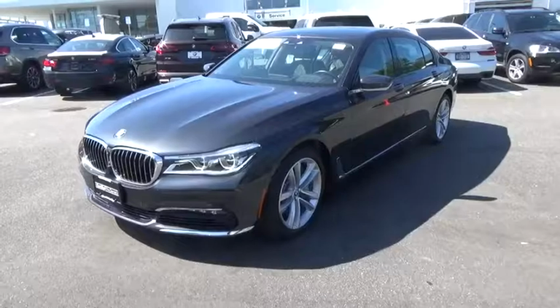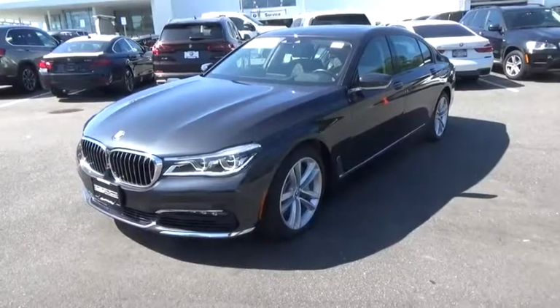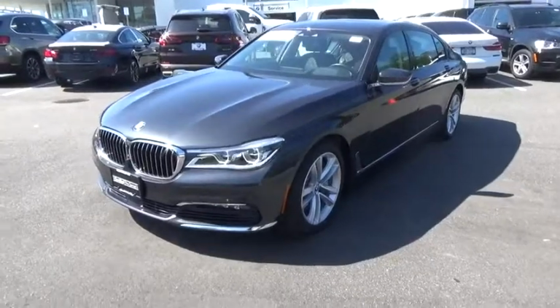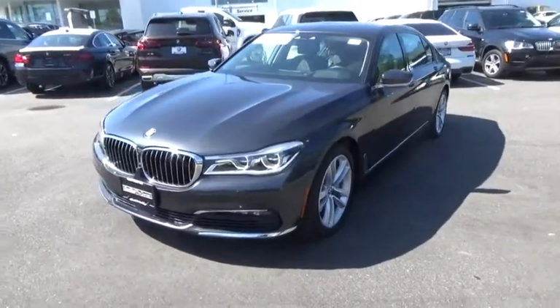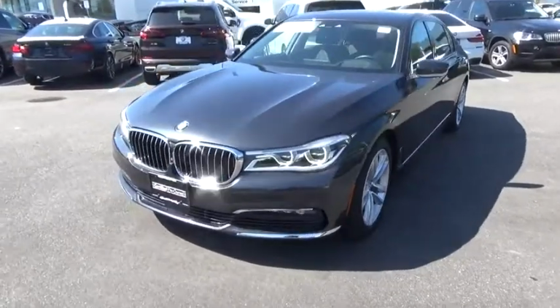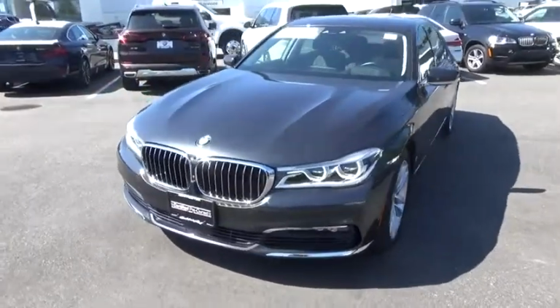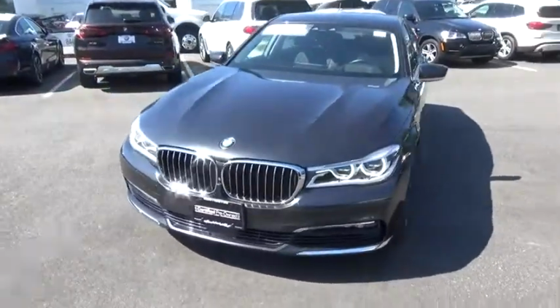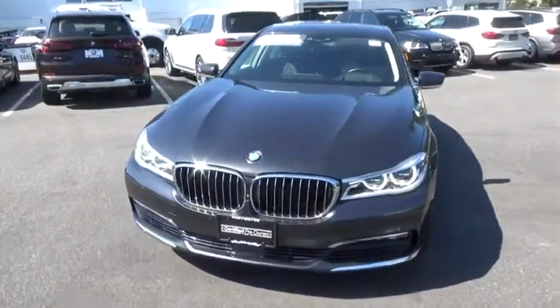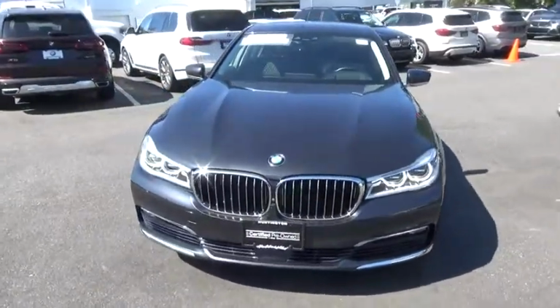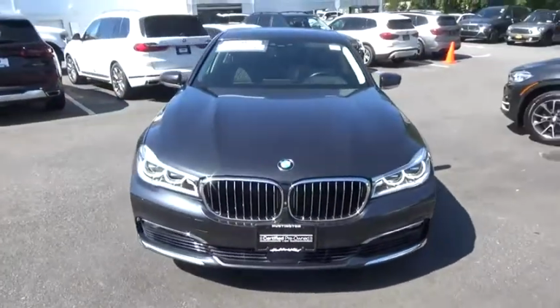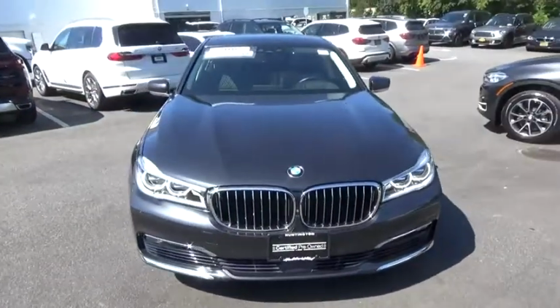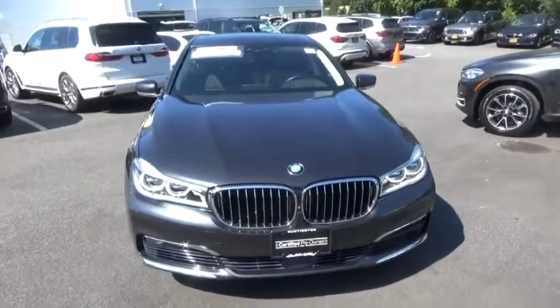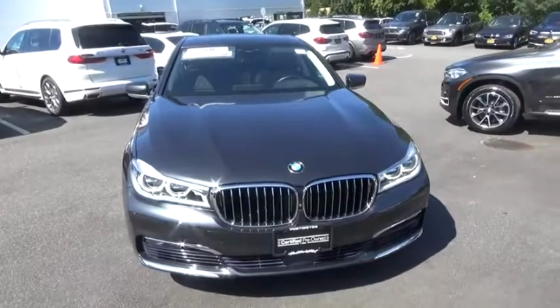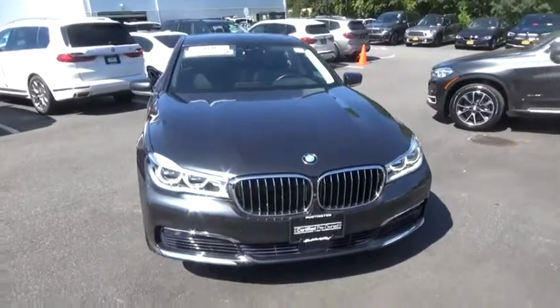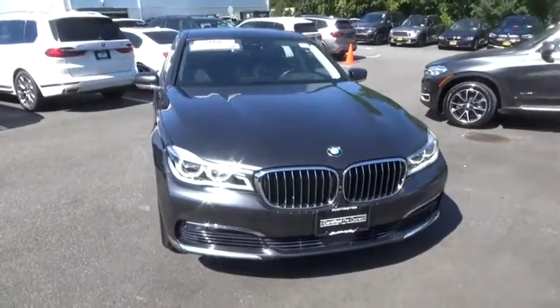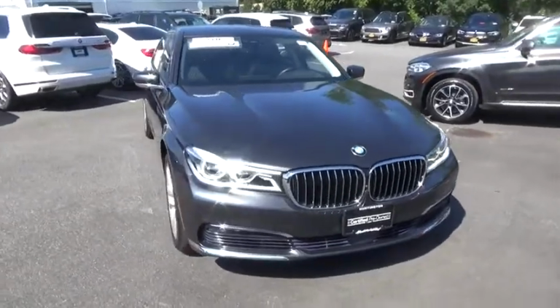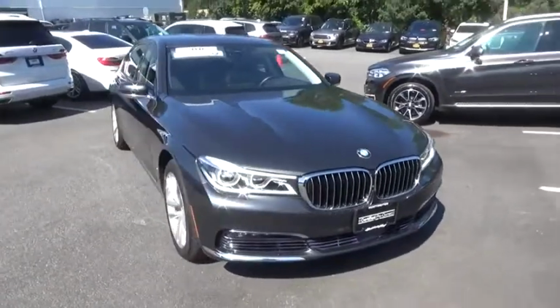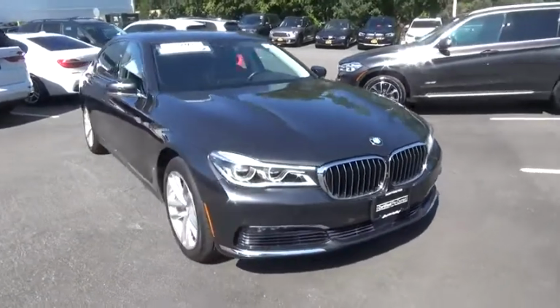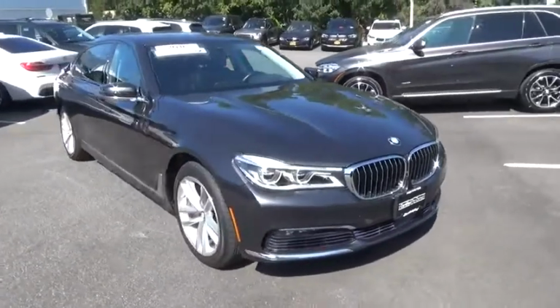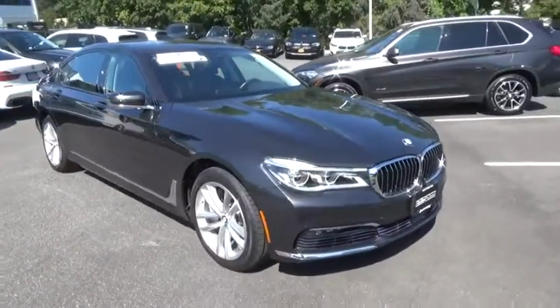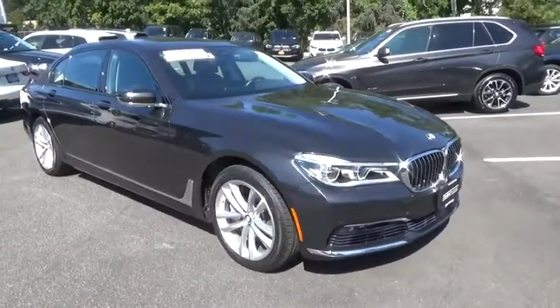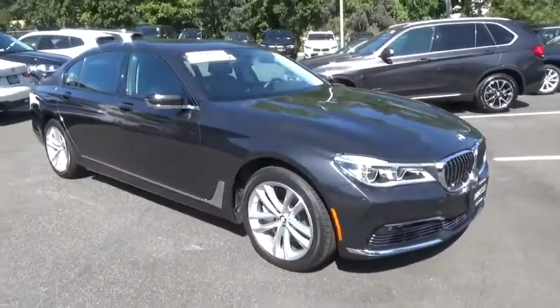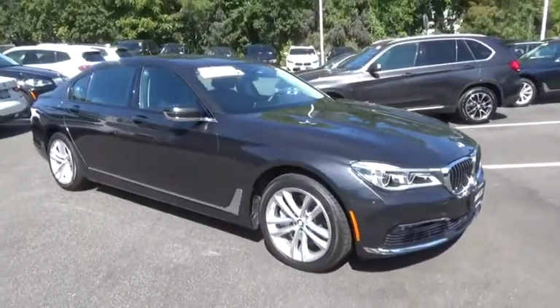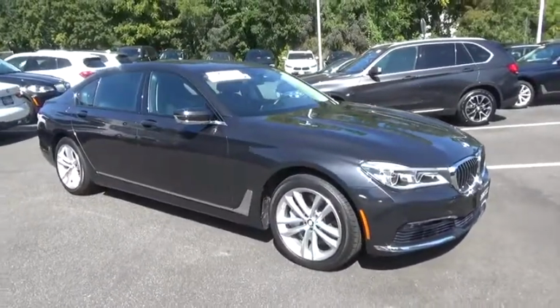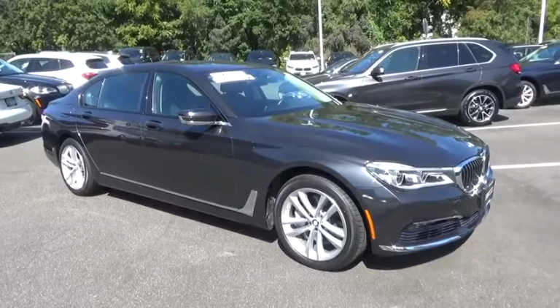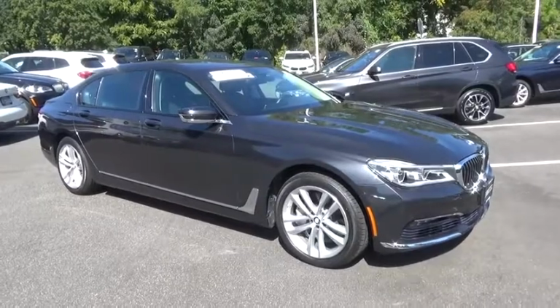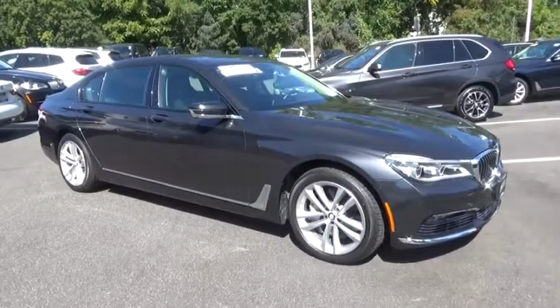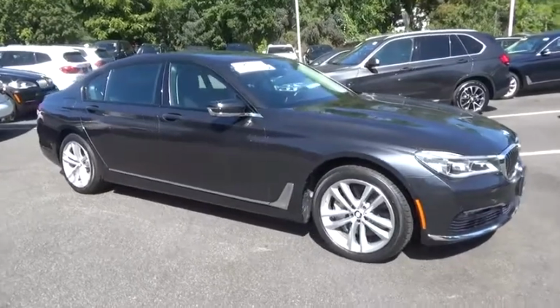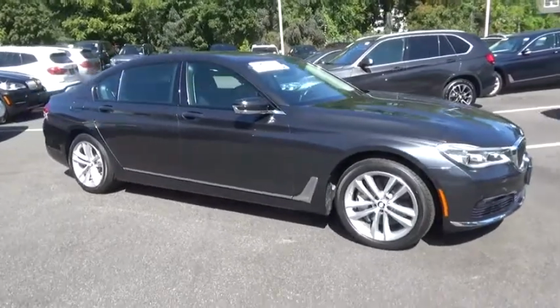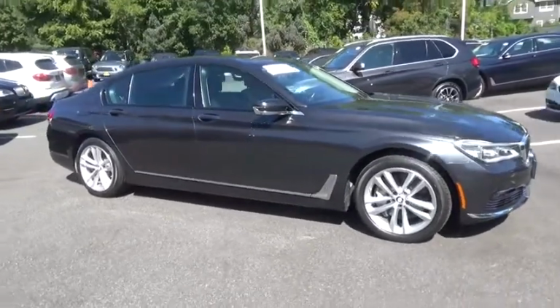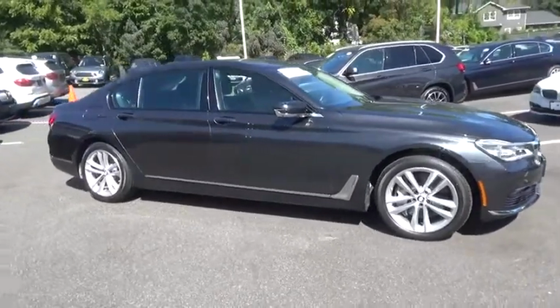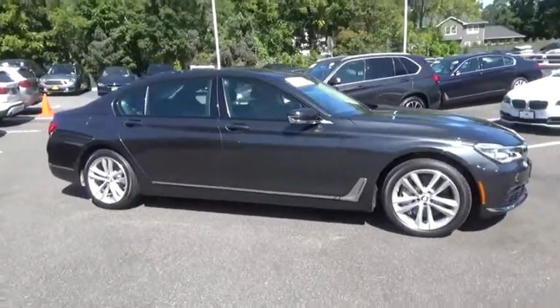Looking for the right vehicle? Check out the 2016 BMW 7 Series. The BMW 7 Series is the BMW 4Runner. This full-size sedan has always represented the top of luxury and technology.